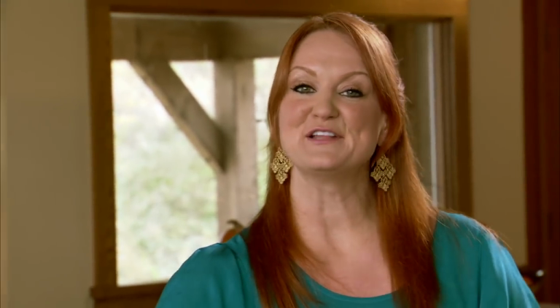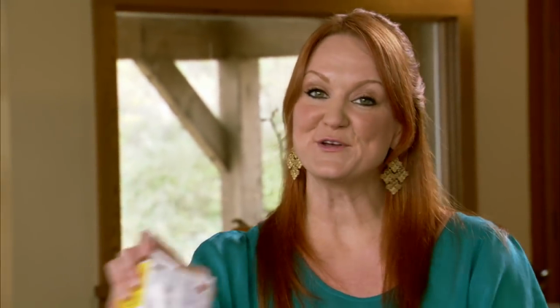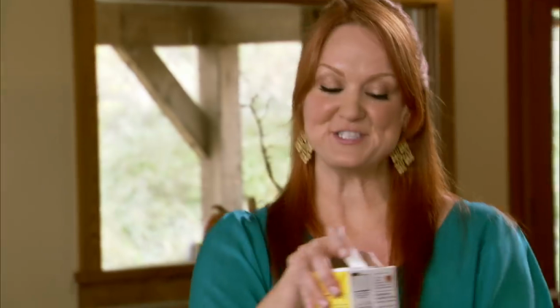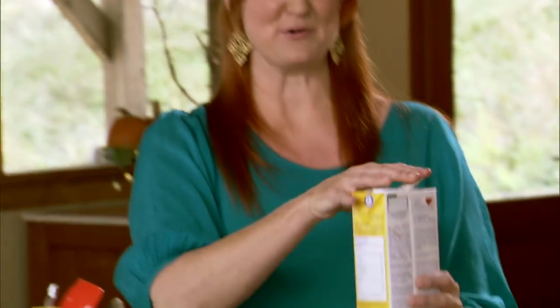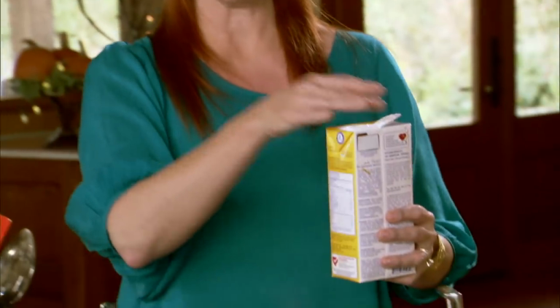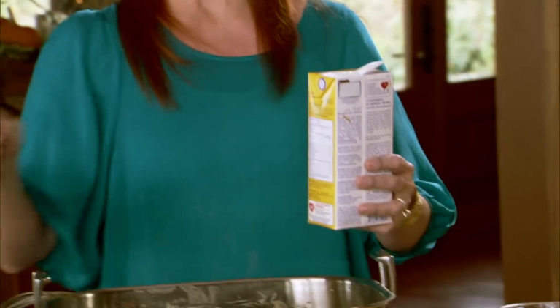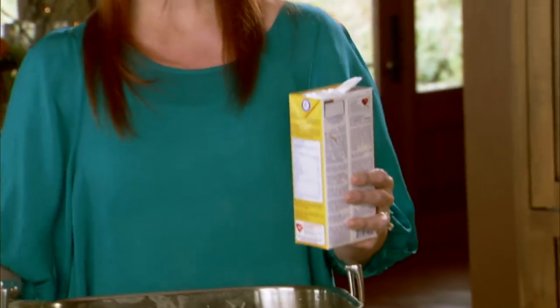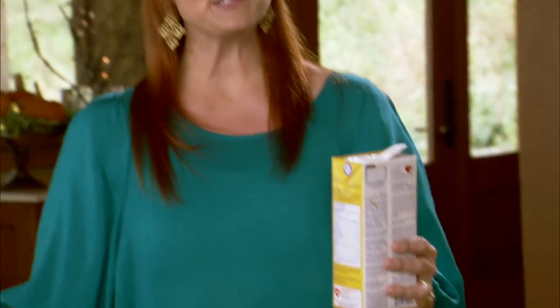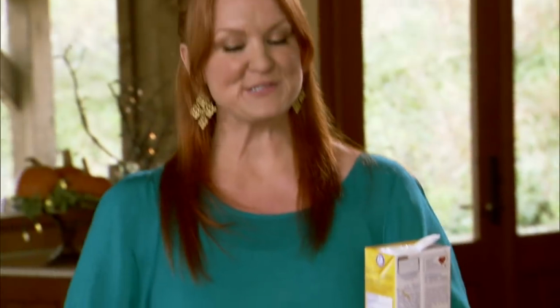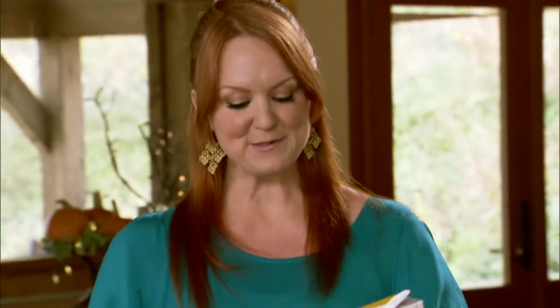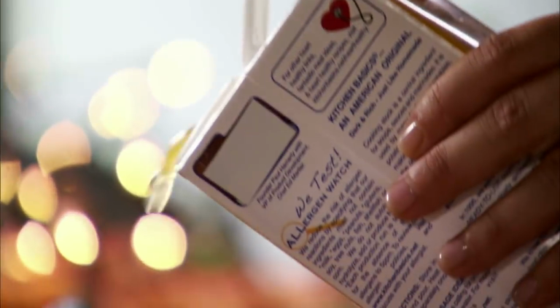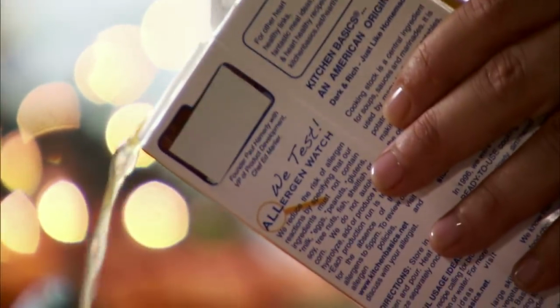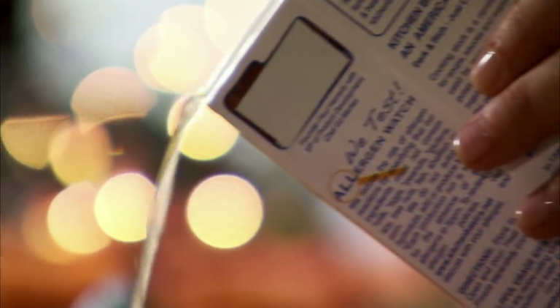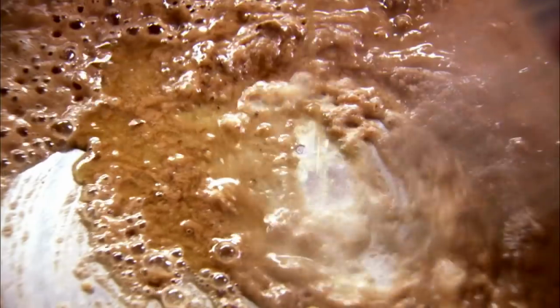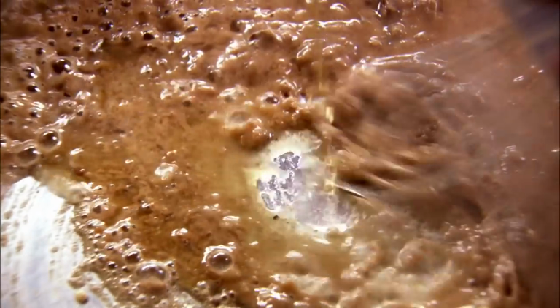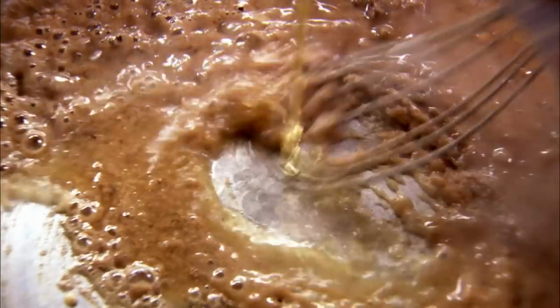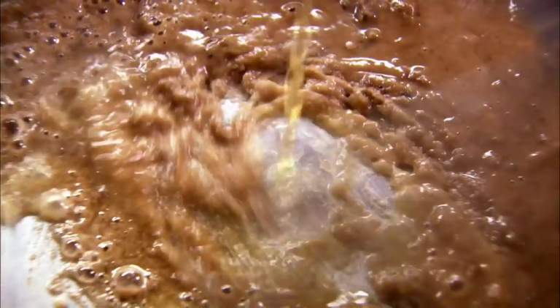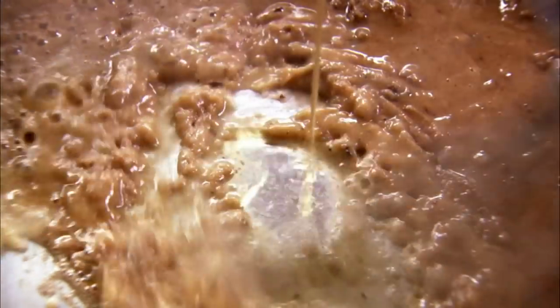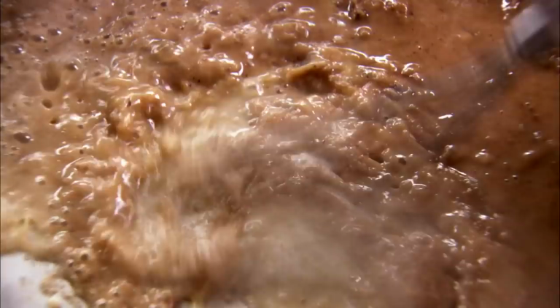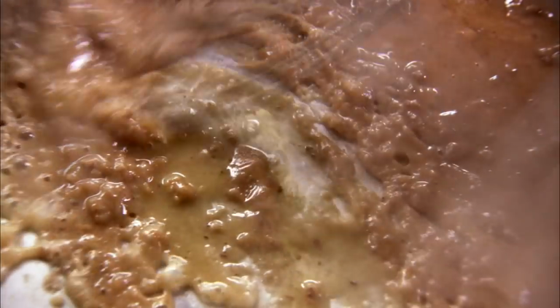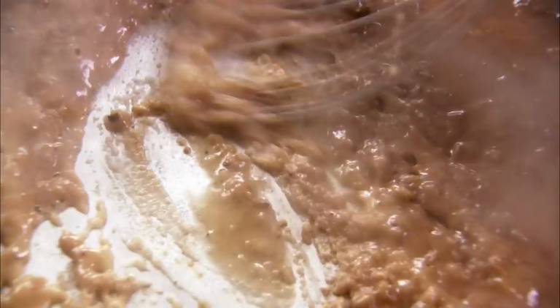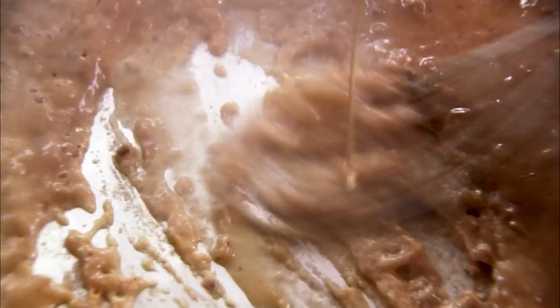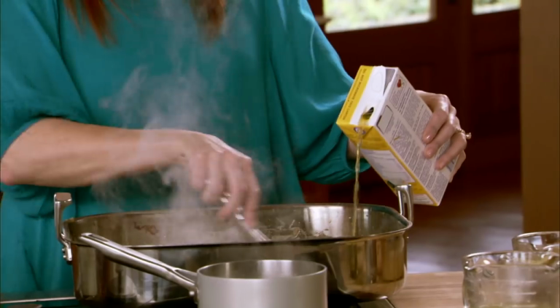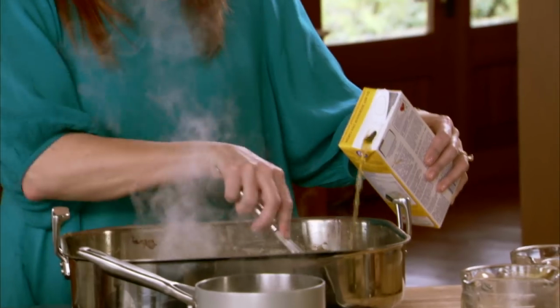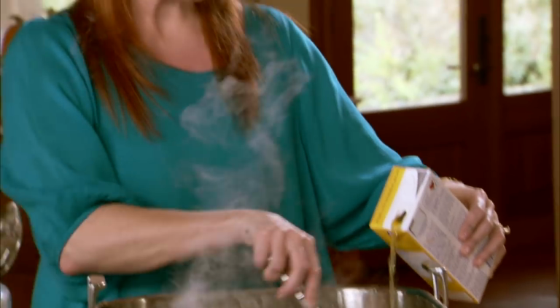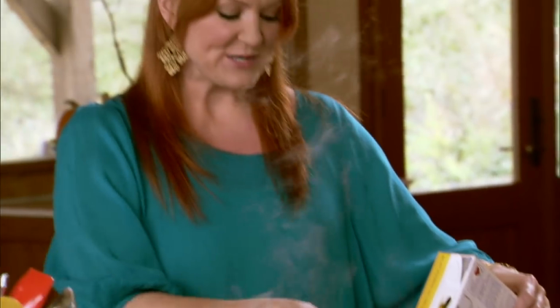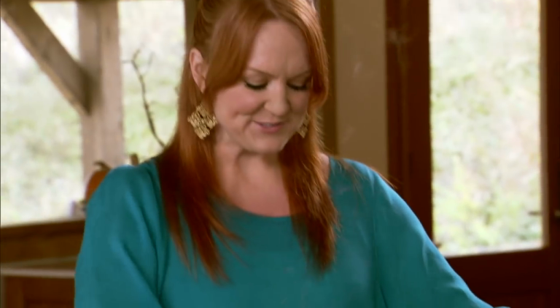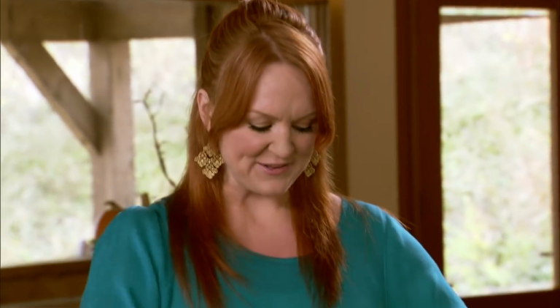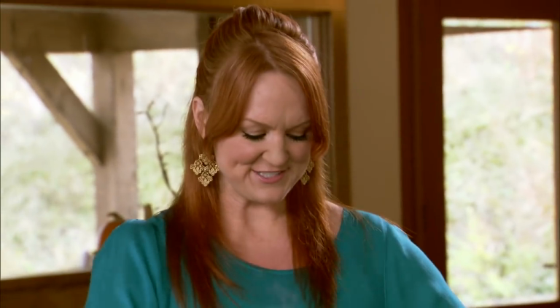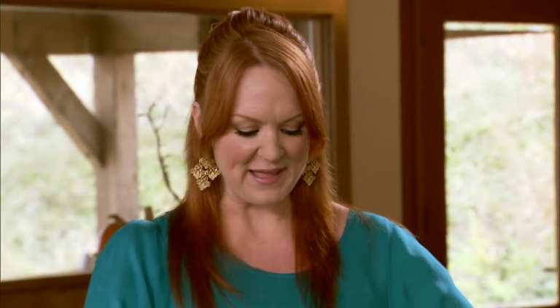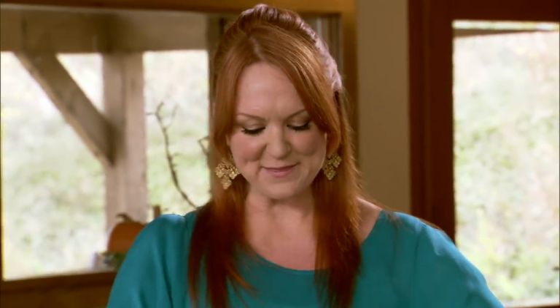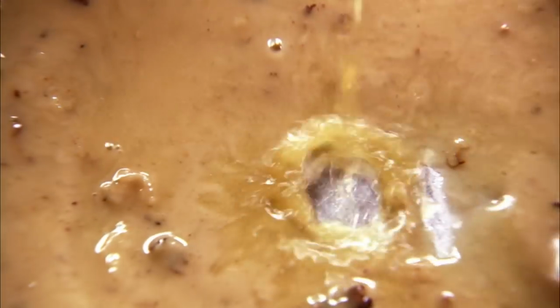I'm going to grab a carton of low-sodium chicken broth. I always use low-sodium chicken broth when I make gravy because then I can always add more salt later. I'm just going to whisk it around while I add the broth.